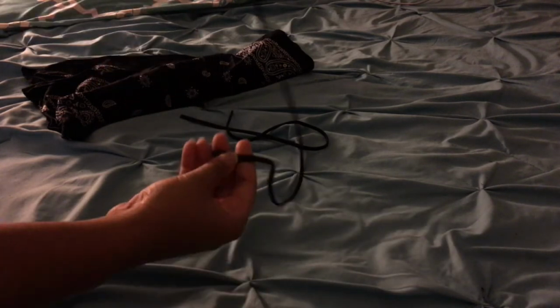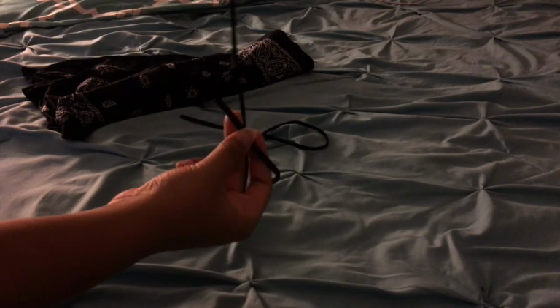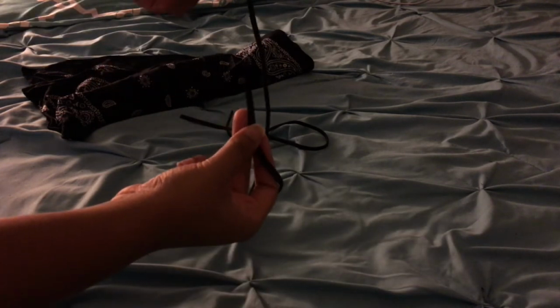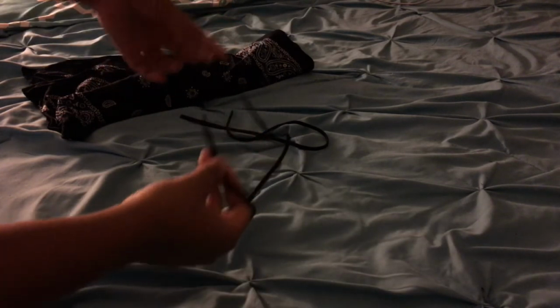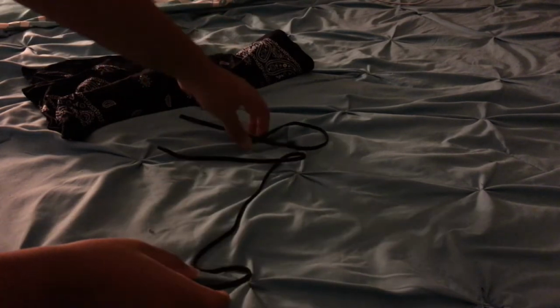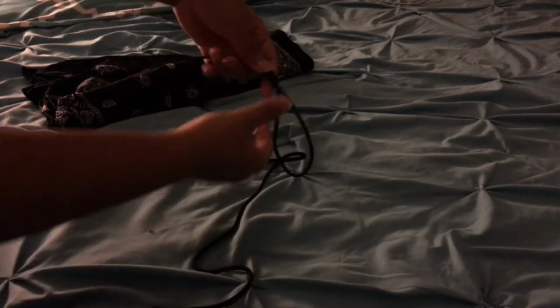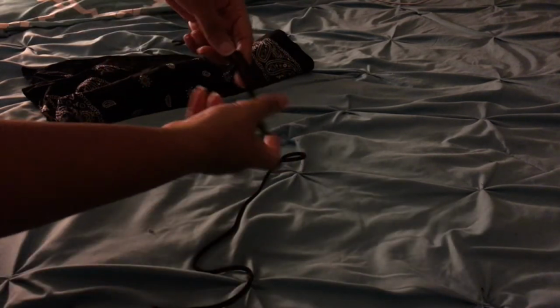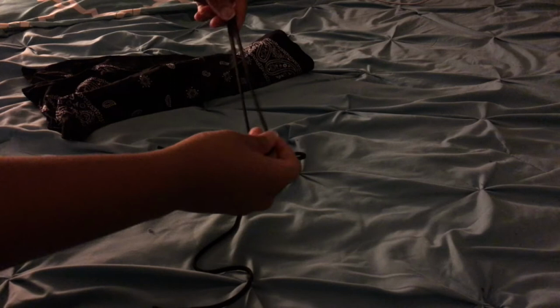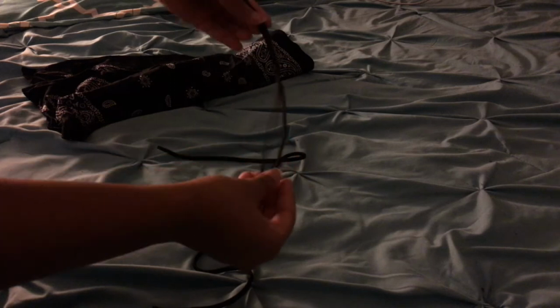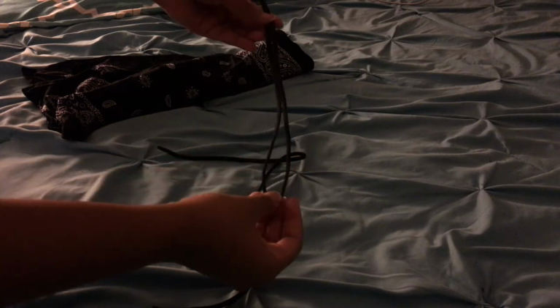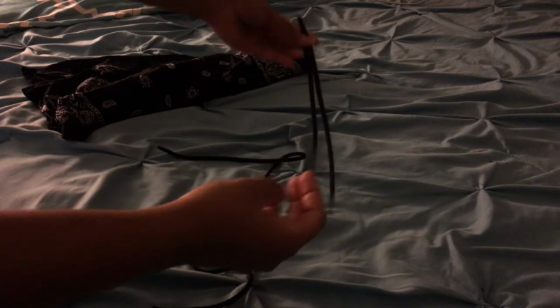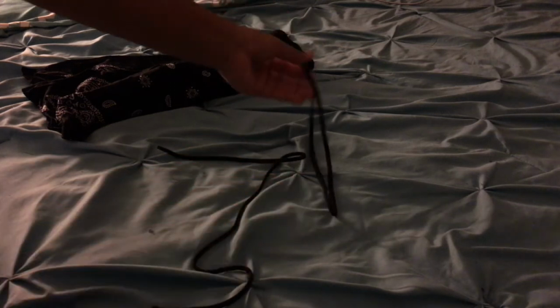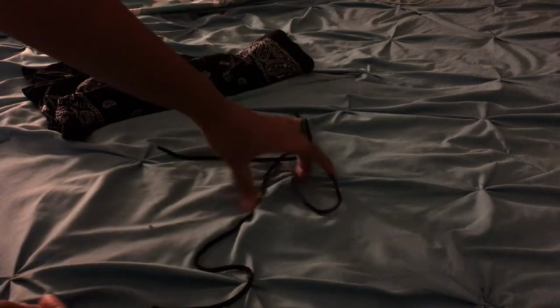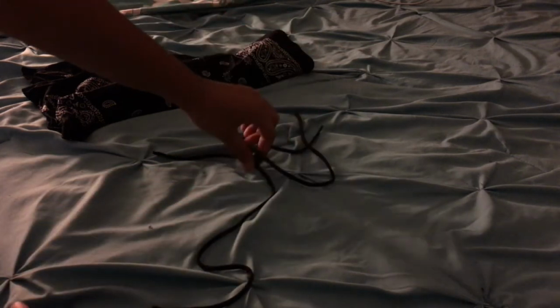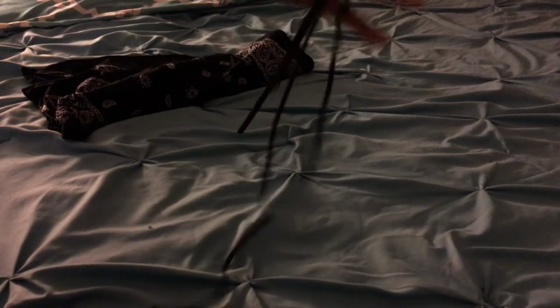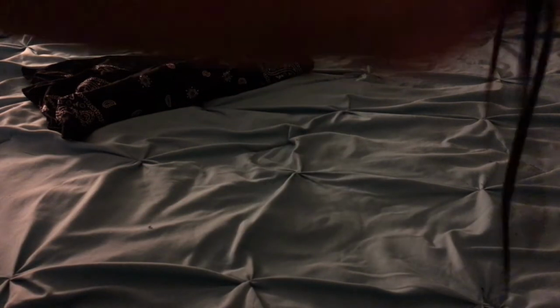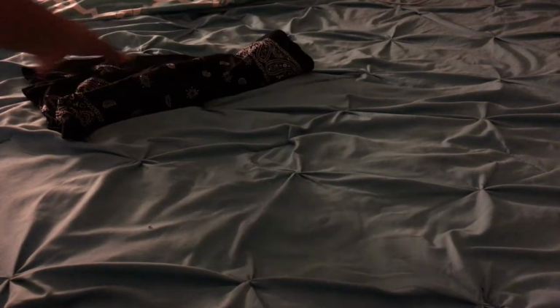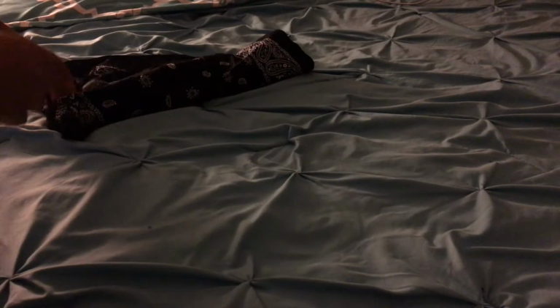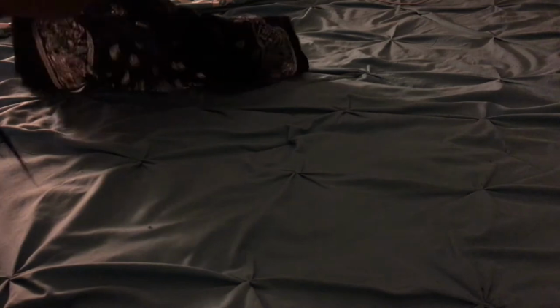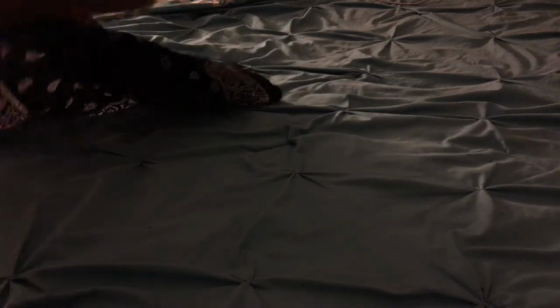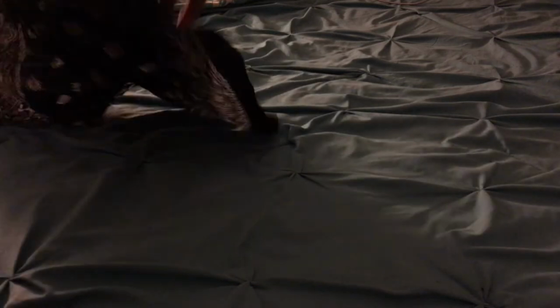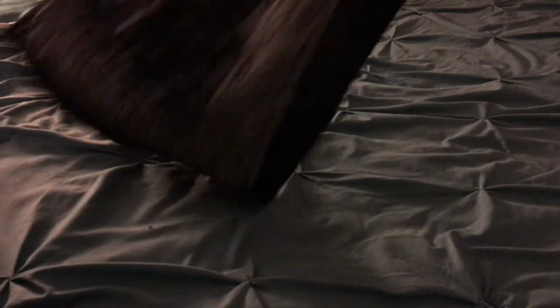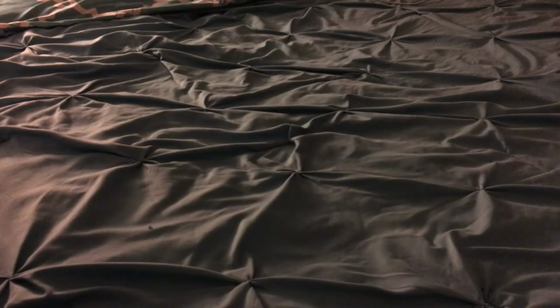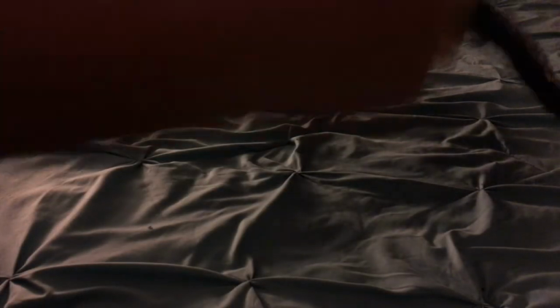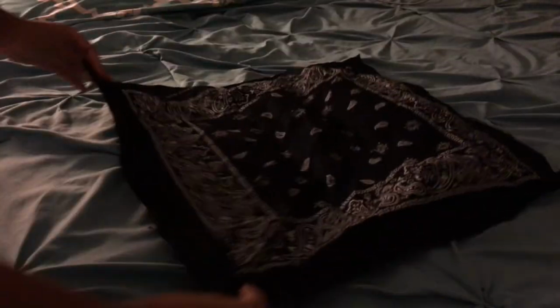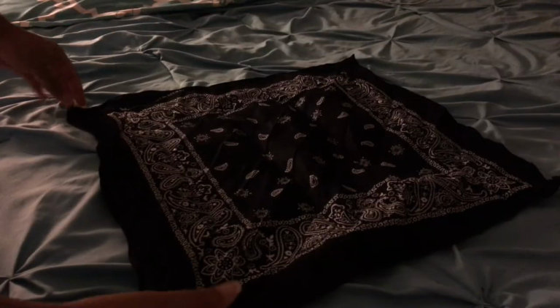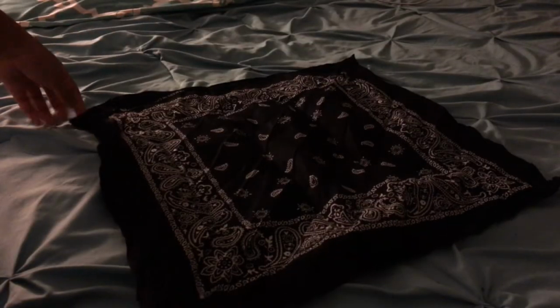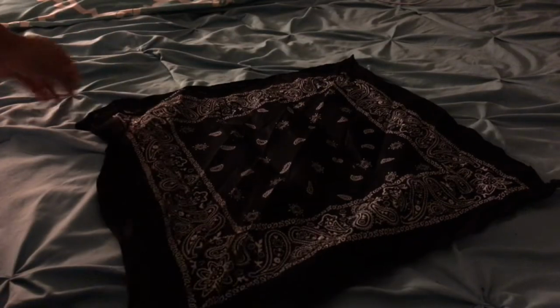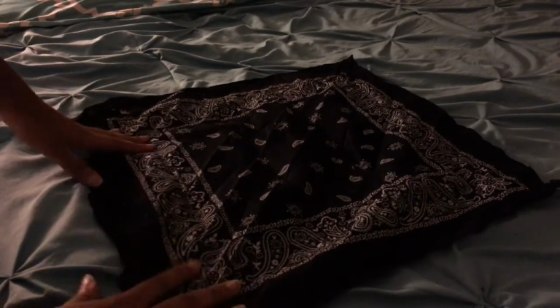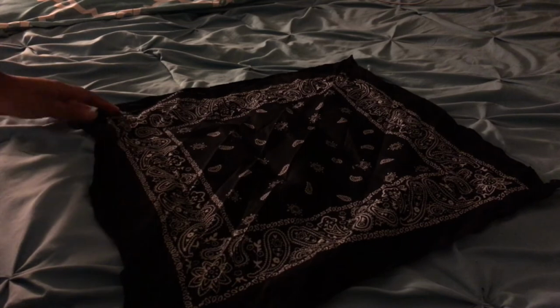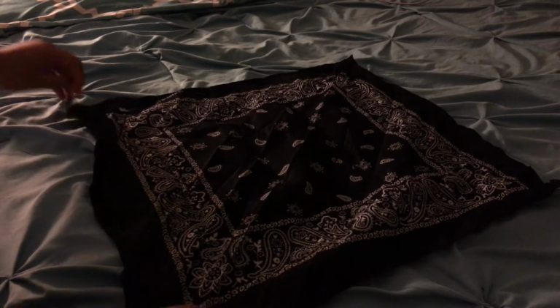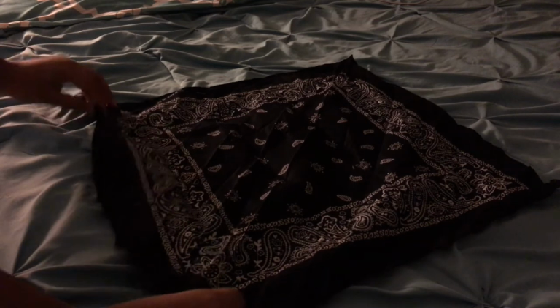Make sure that when you get them you cut both of them in half so that you'll be able to tie them around the bandana. To get started, you want to go ahead and just lay out your bandana and fold it over four times.